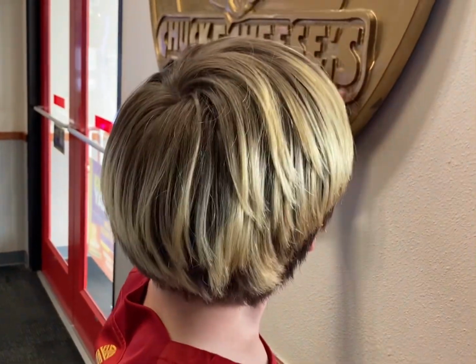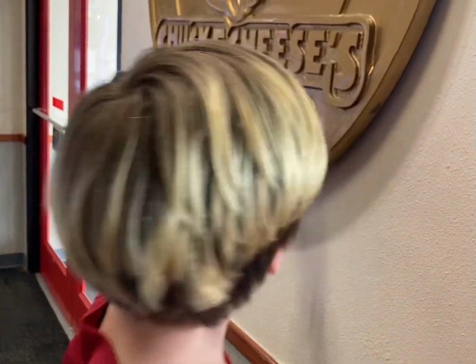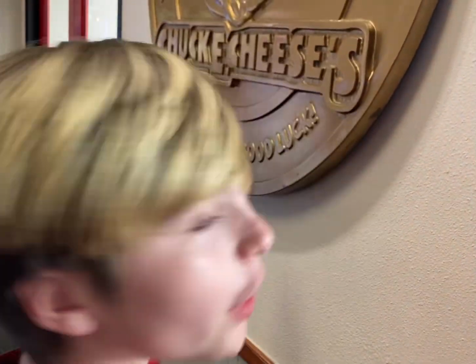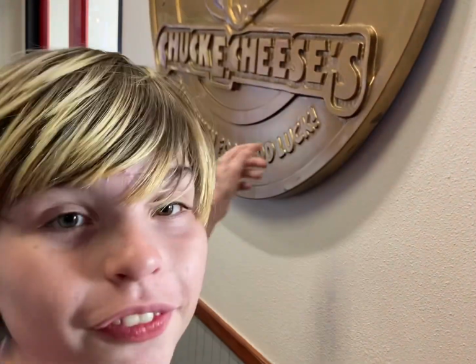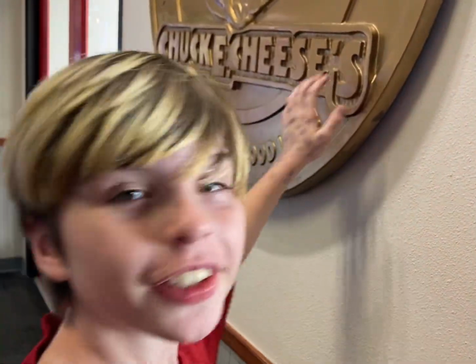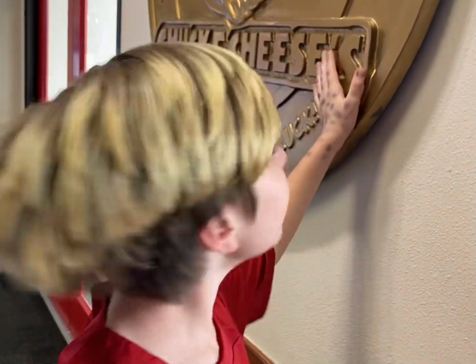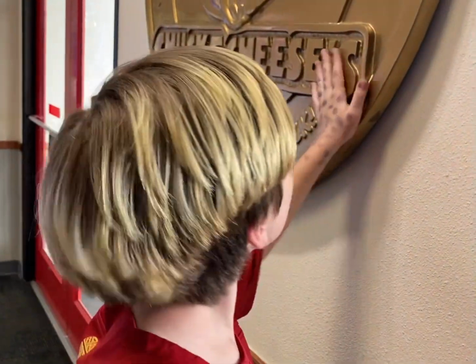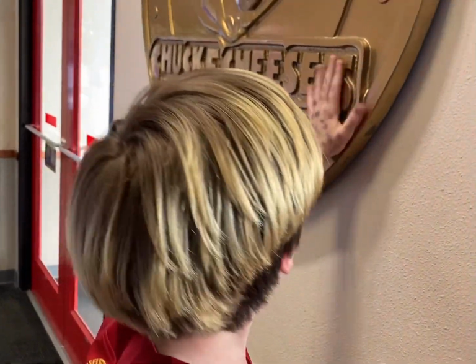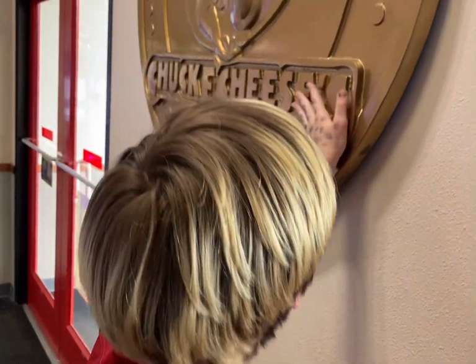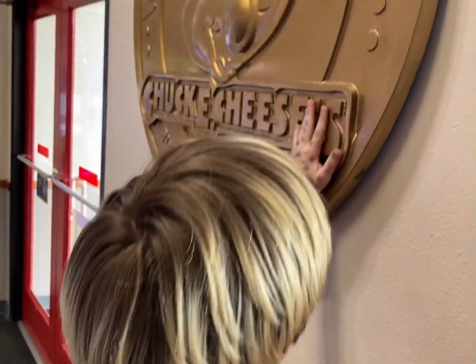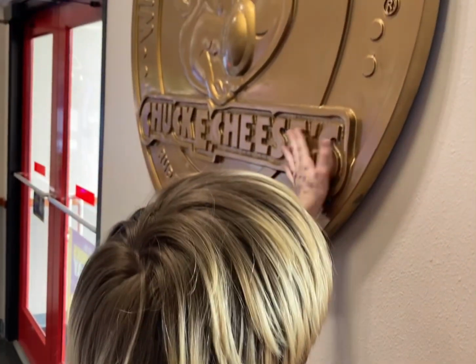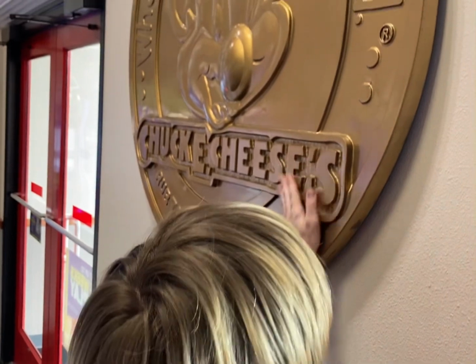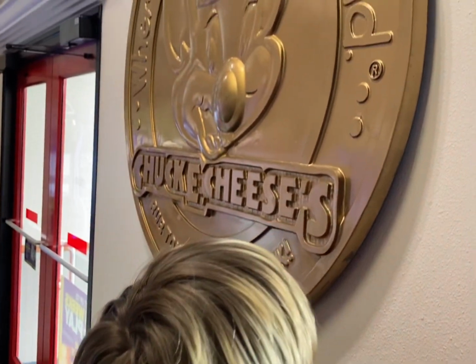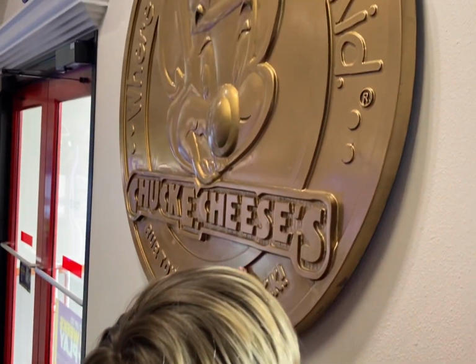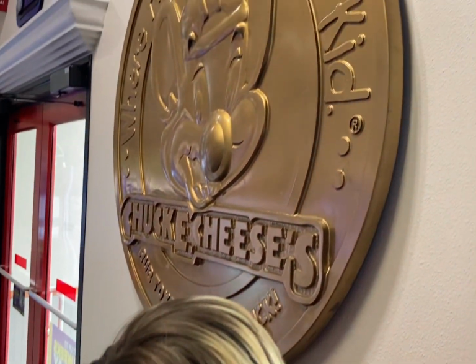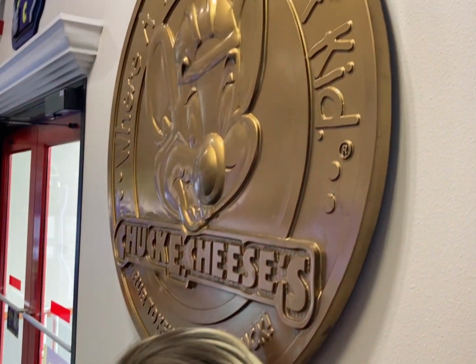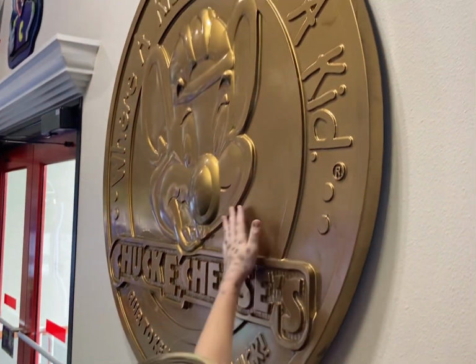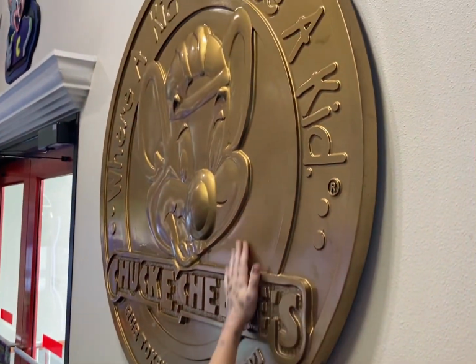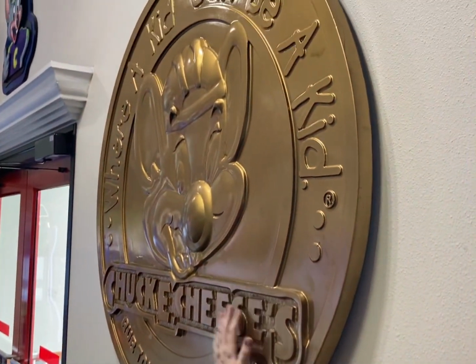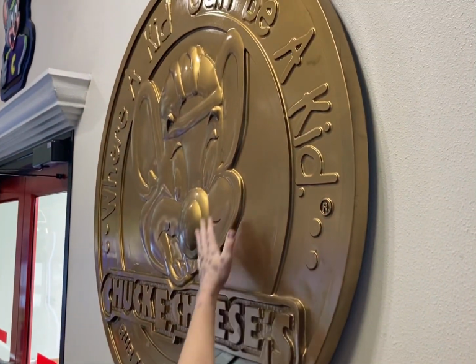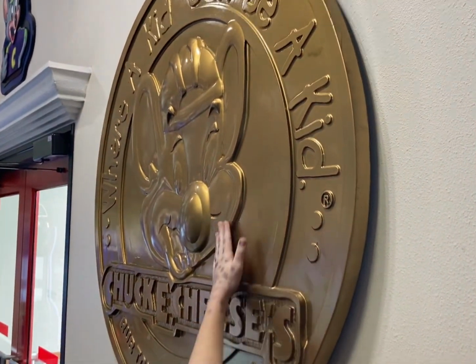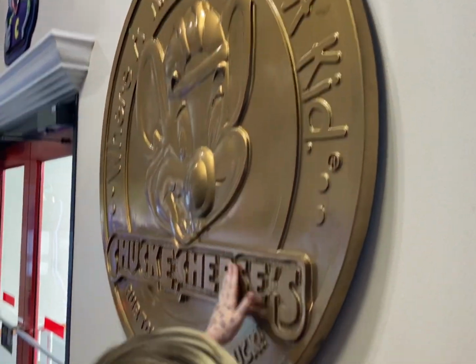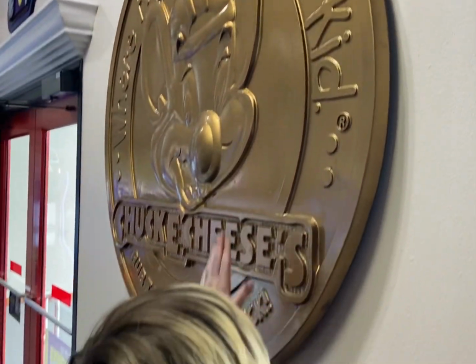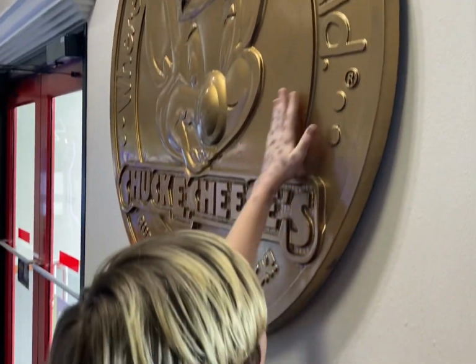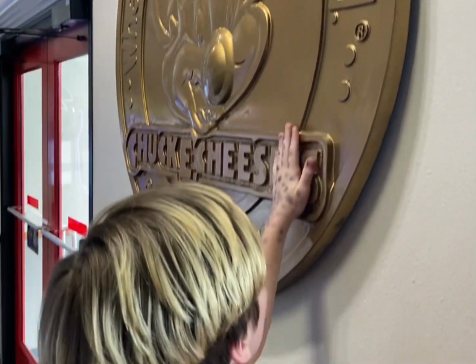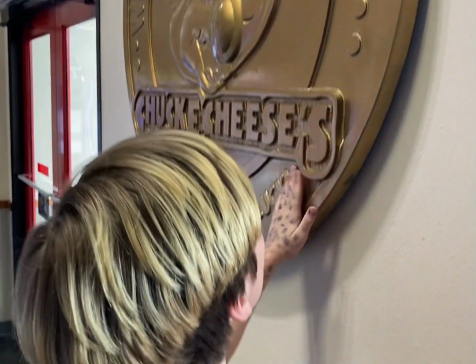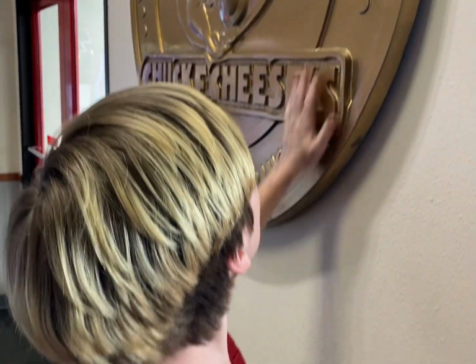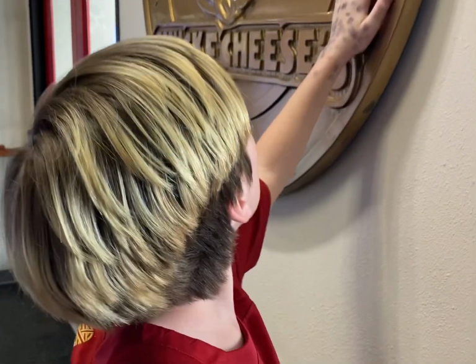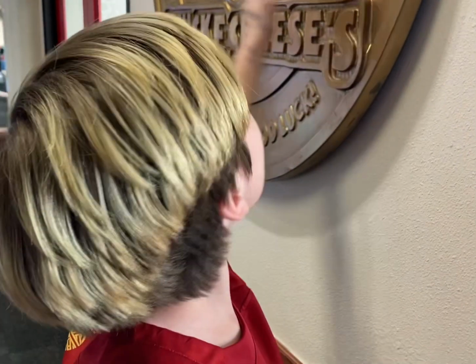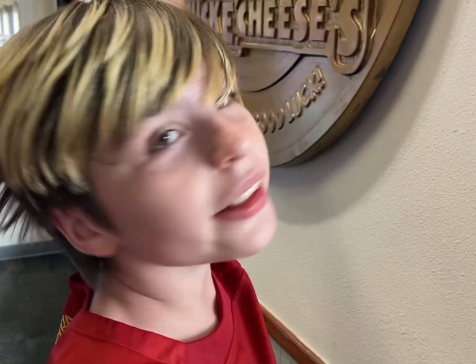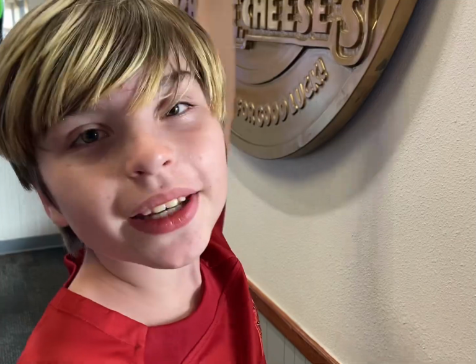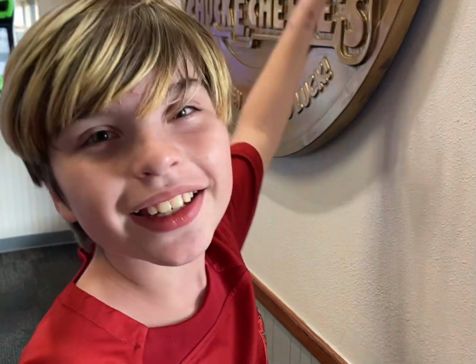Rub the token for good luck. Where a kid can be a kid.